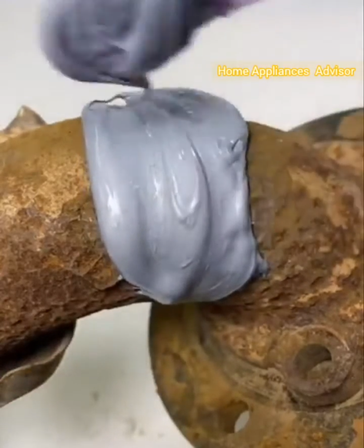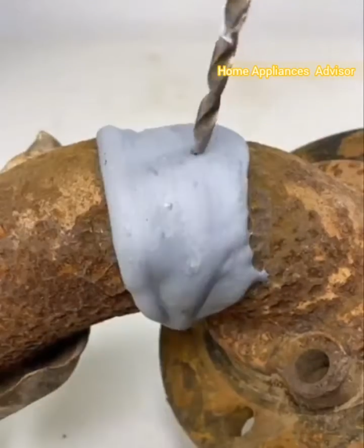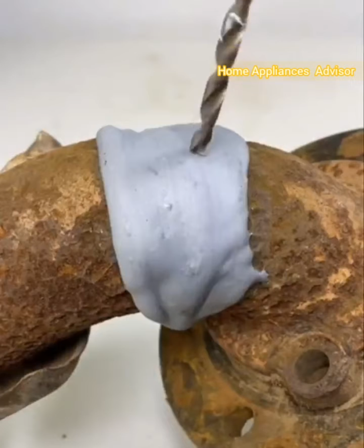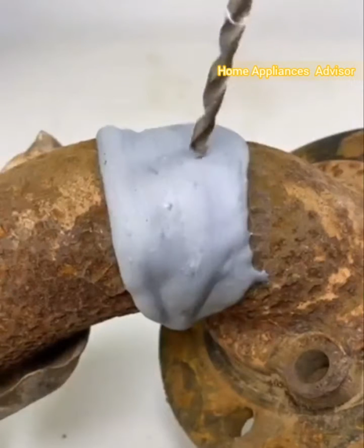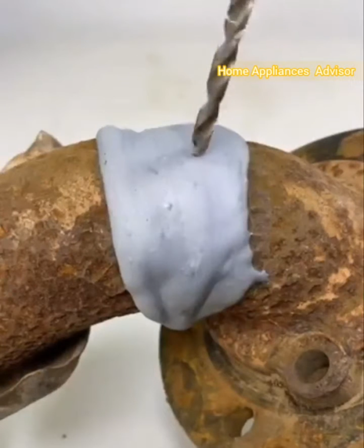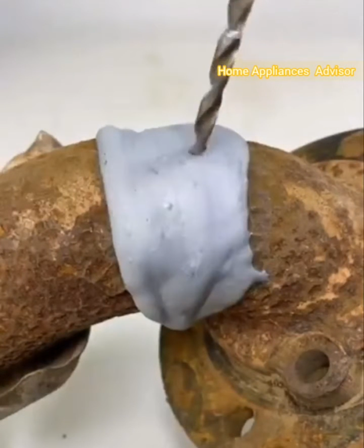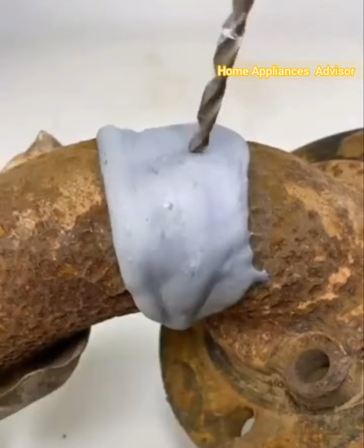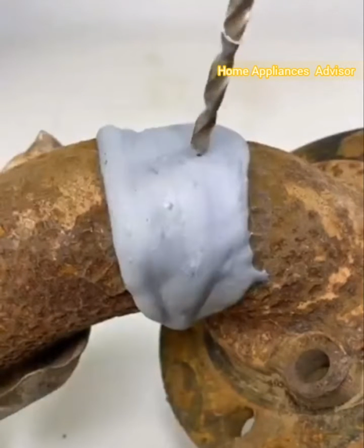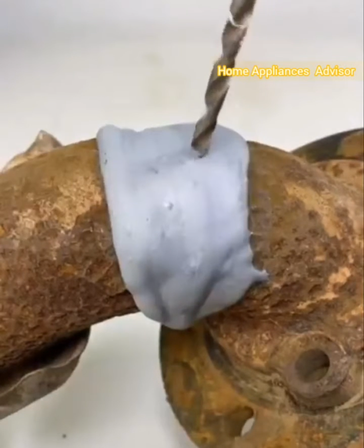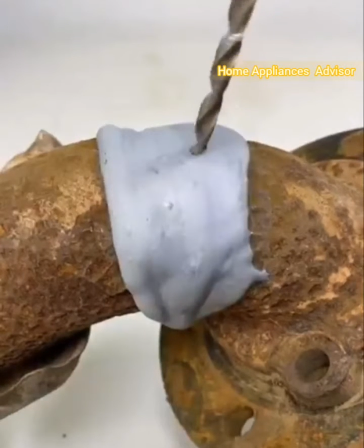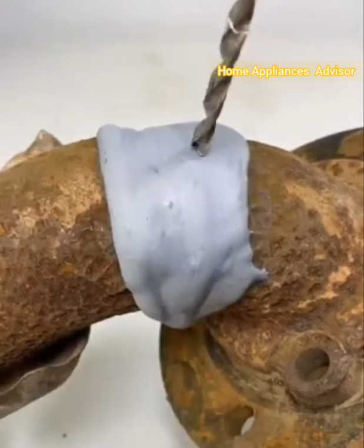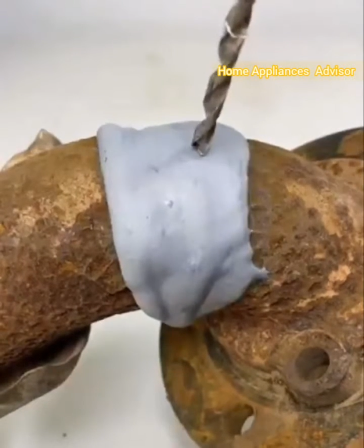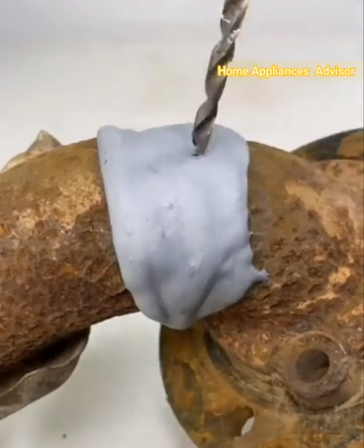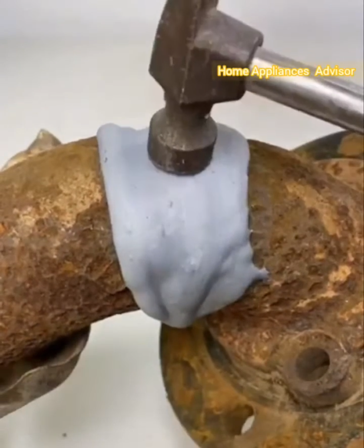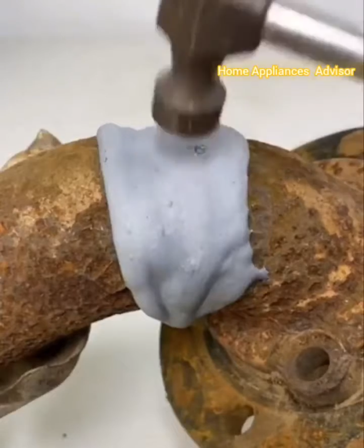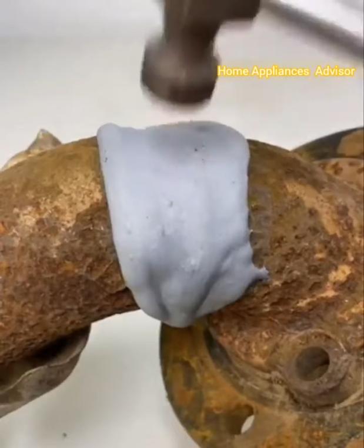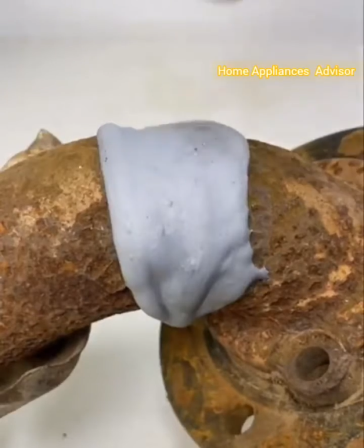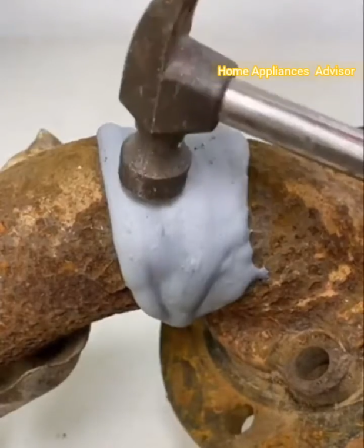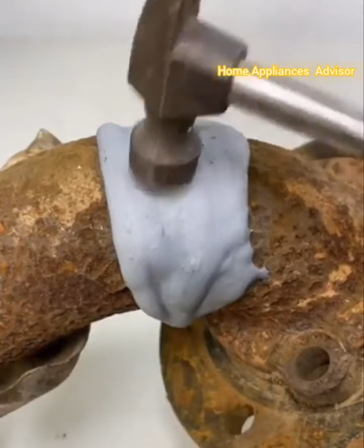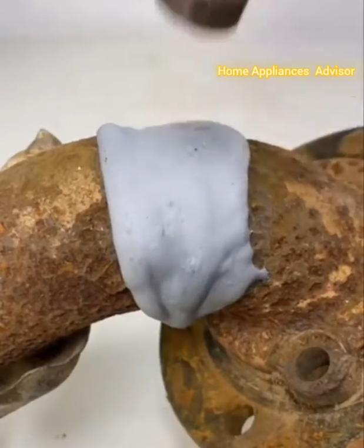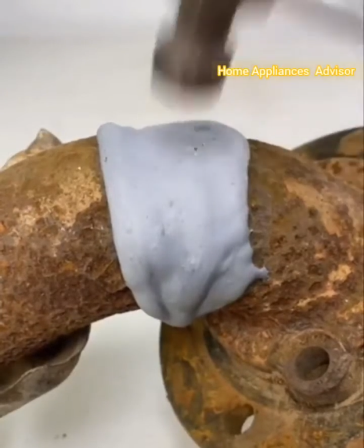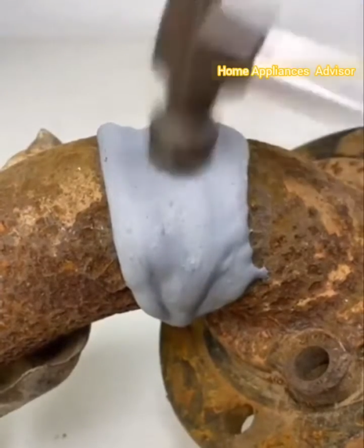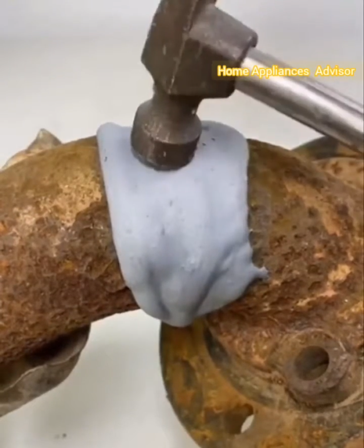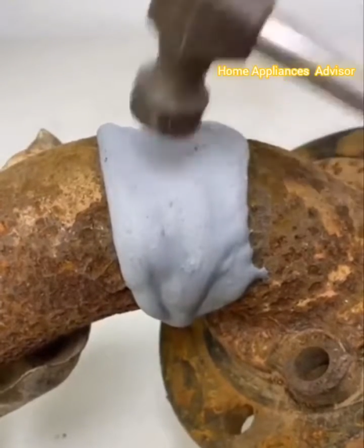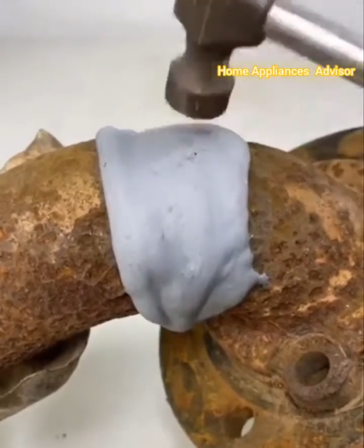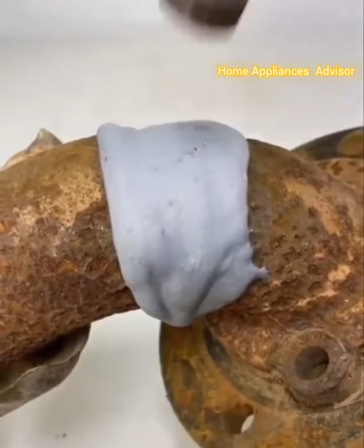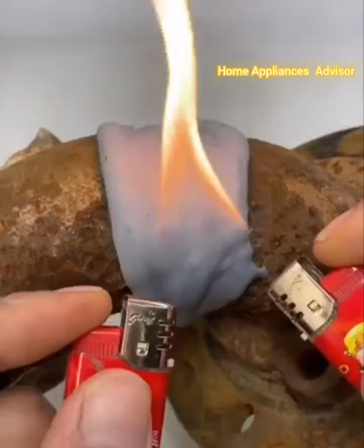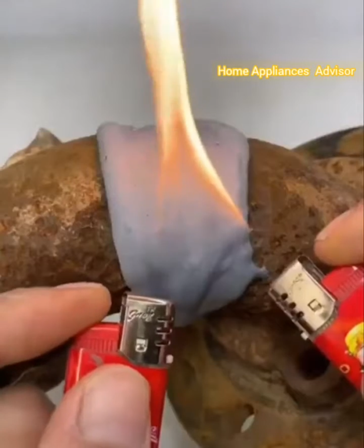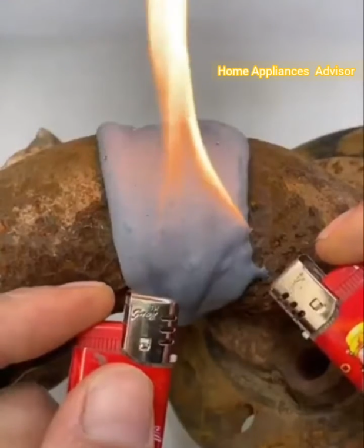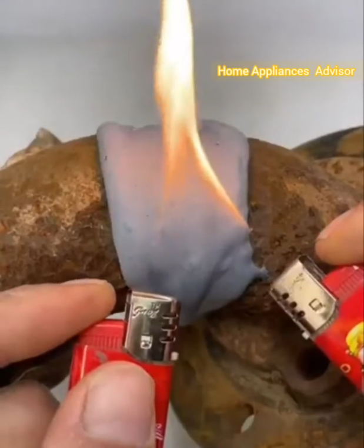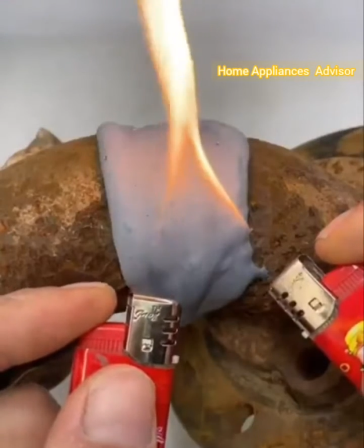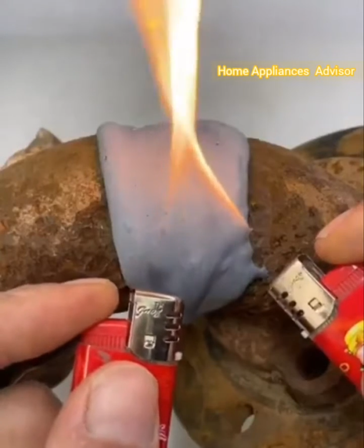High temperature resistant, it can withstand temperatures up to 150 degrees Celsius. When fully cured, it is as hard as iron and provides uniform bond line thickness. Superb bond strength — it forms a strong and stable permanent bond that should last for ages.